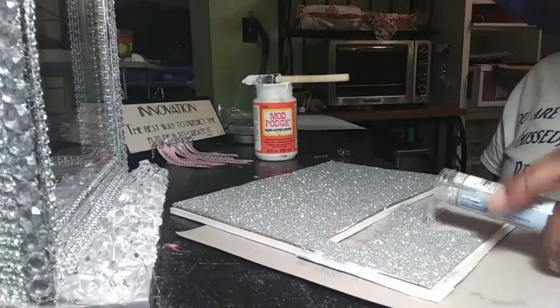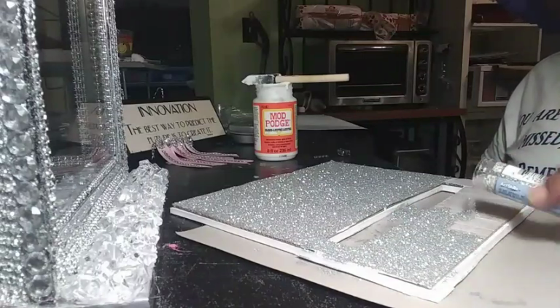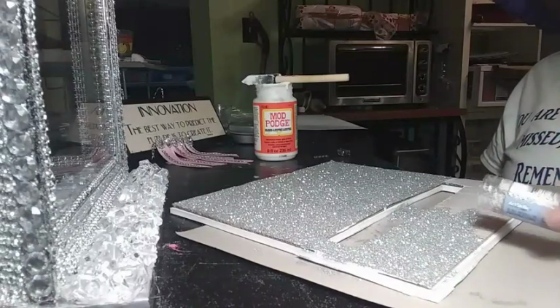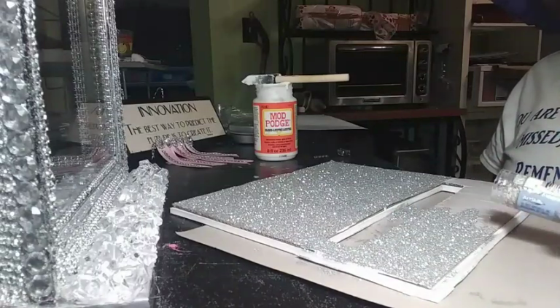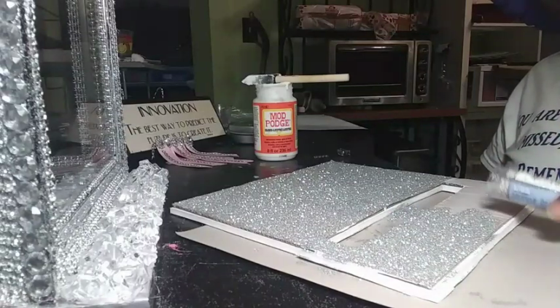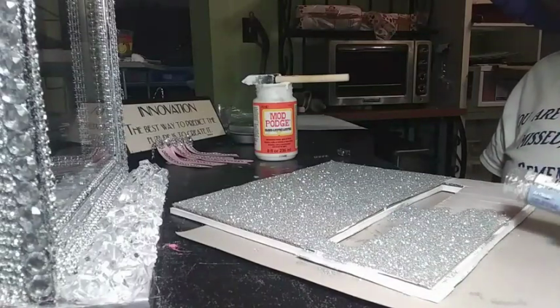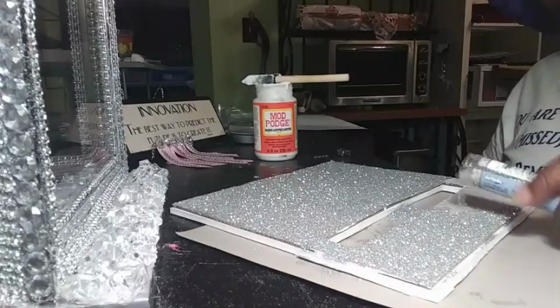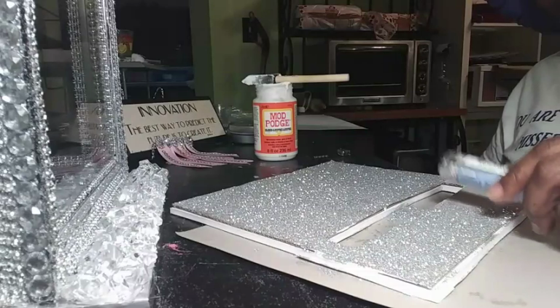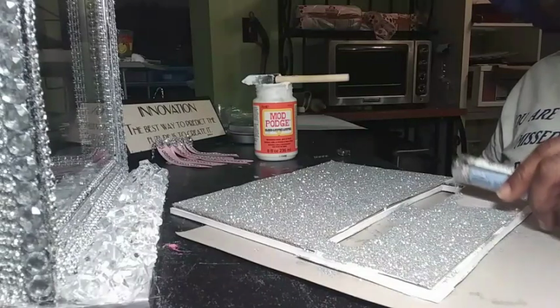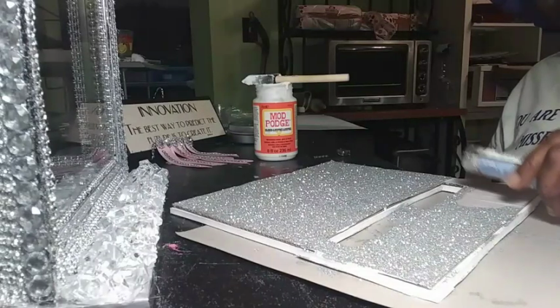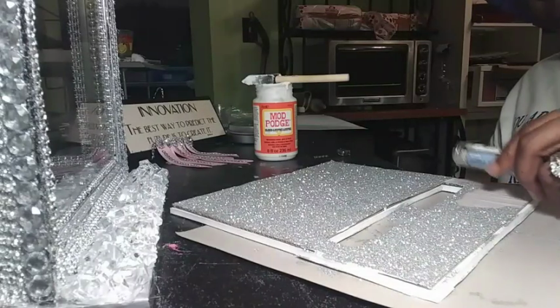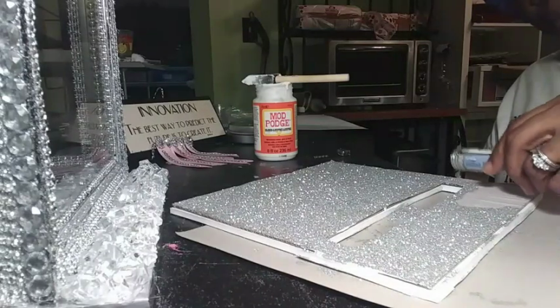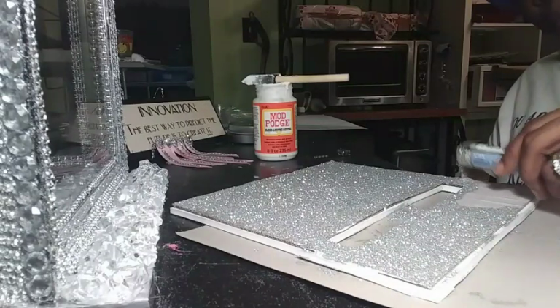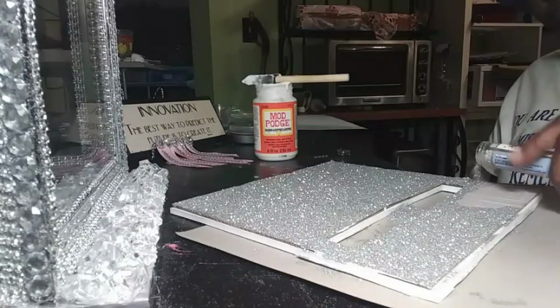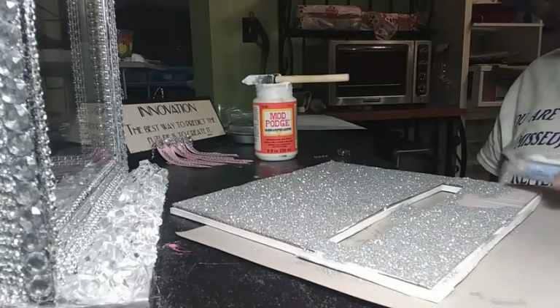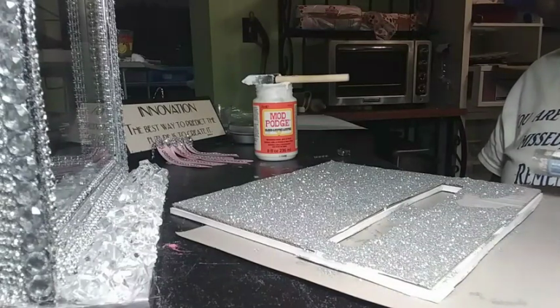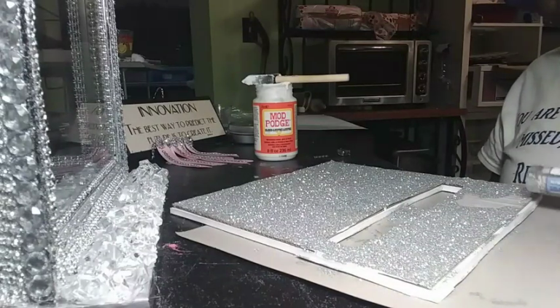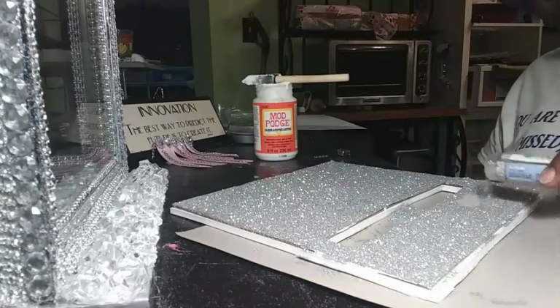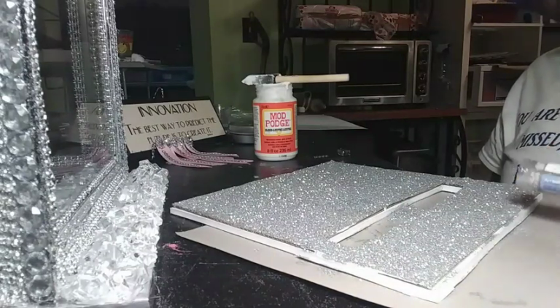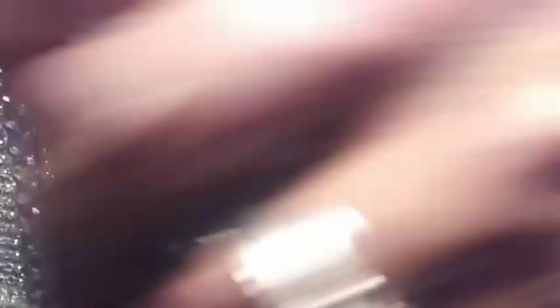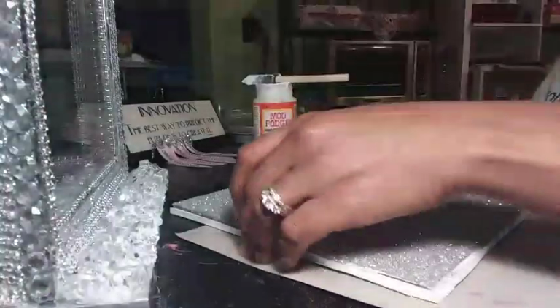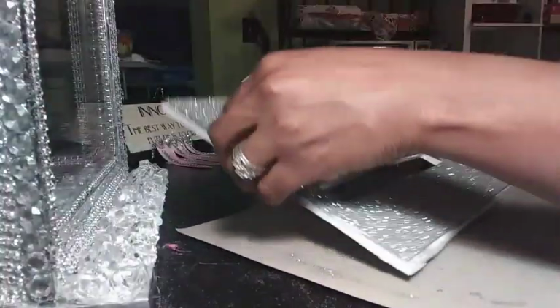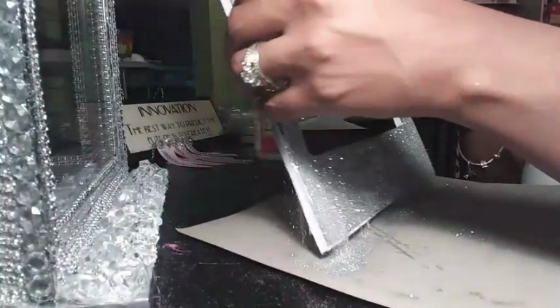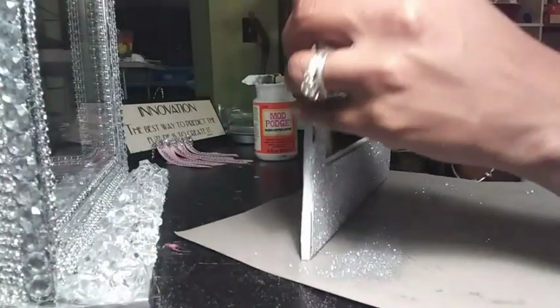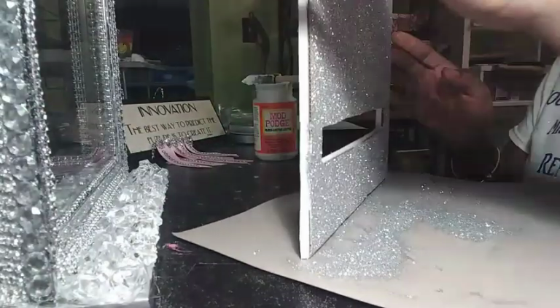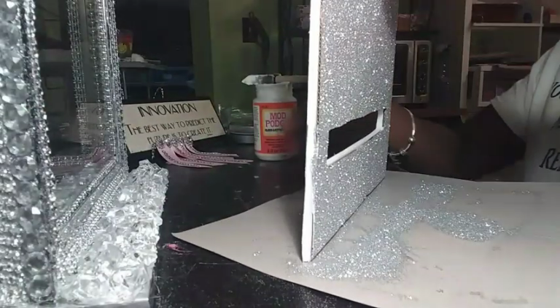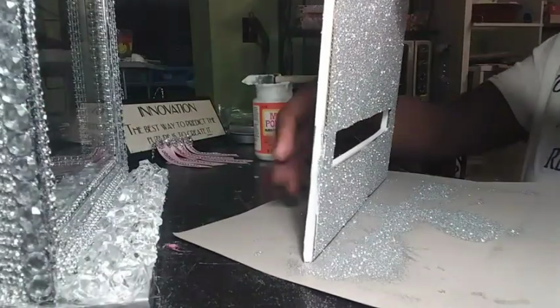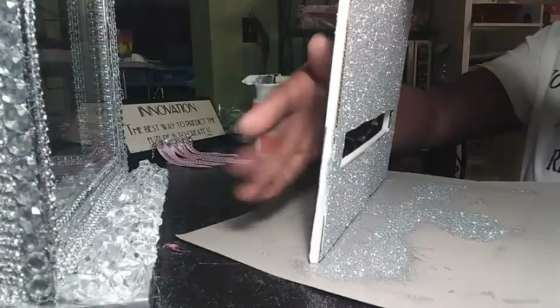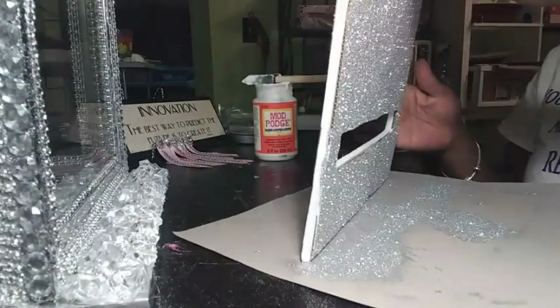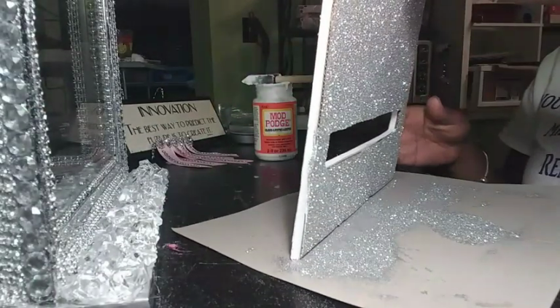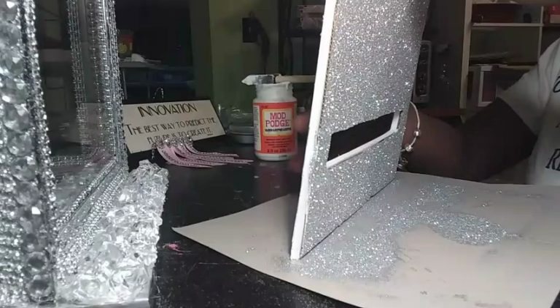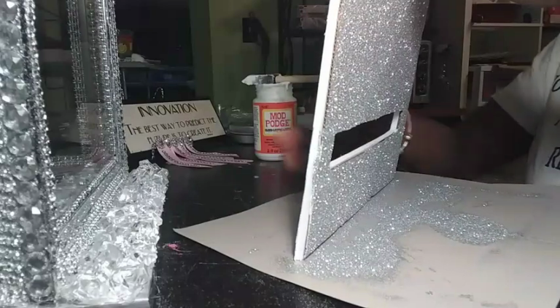You will see the streaks, but I'm not too concerned about it because it's going to be the bottom of the top of my box — in other words, it will be on the inside. You won't be able to directly see it unless you flip the box totally upside down.